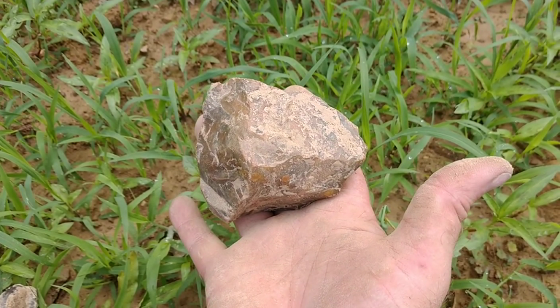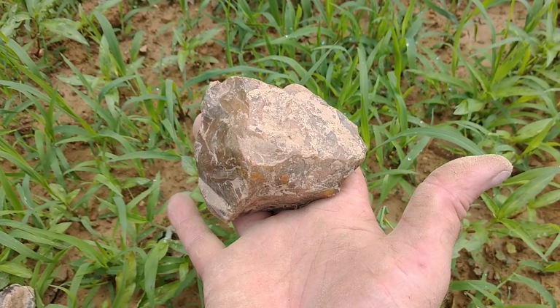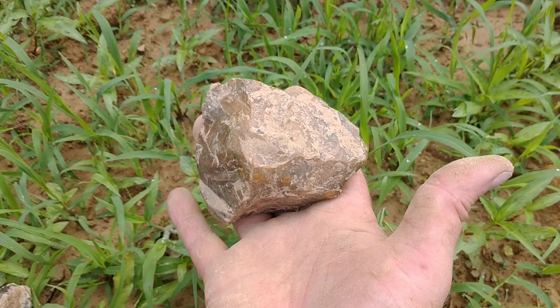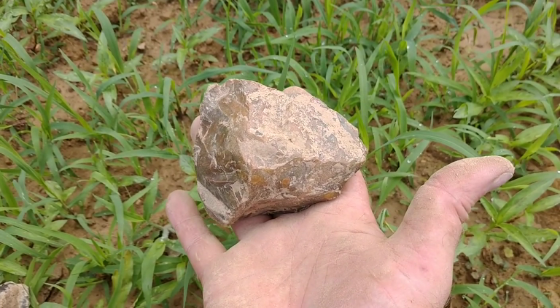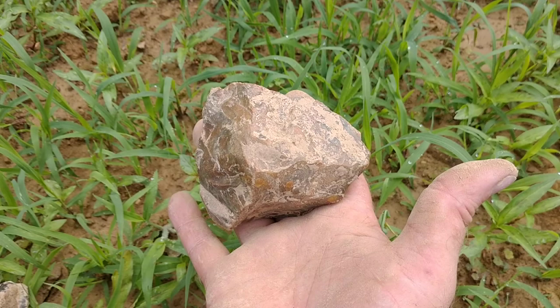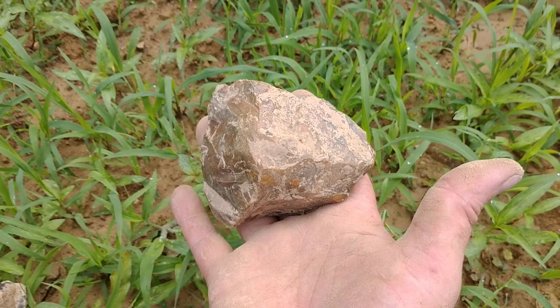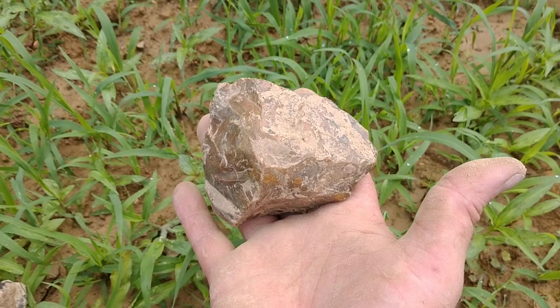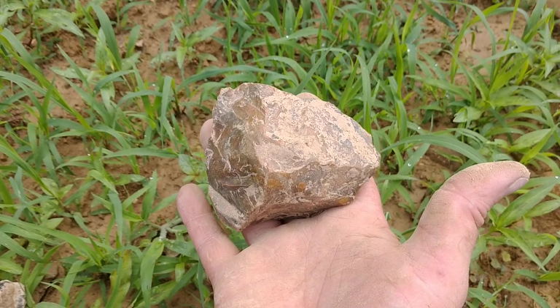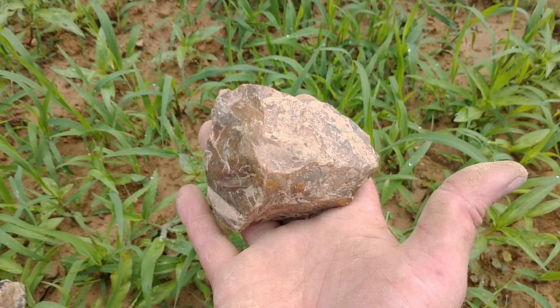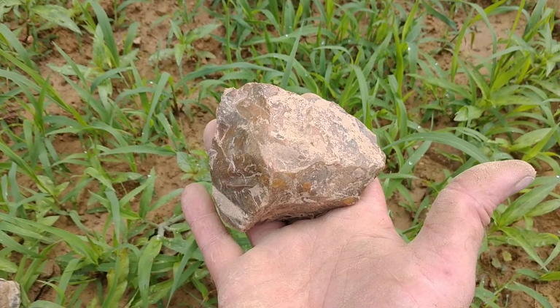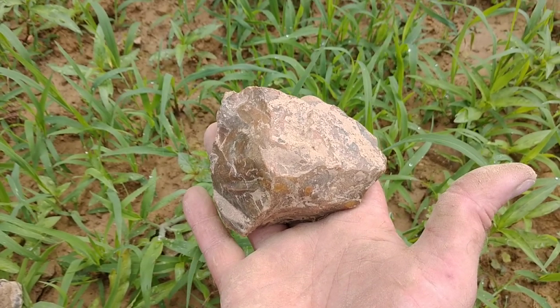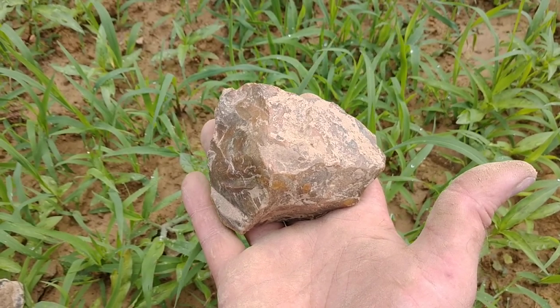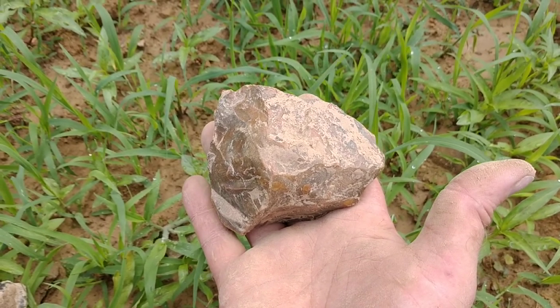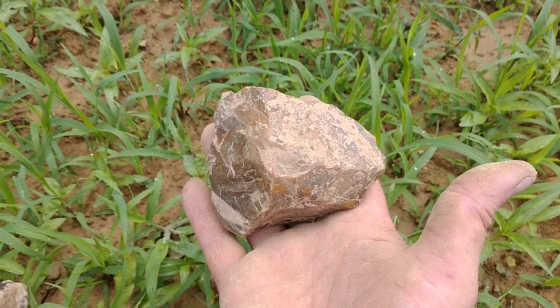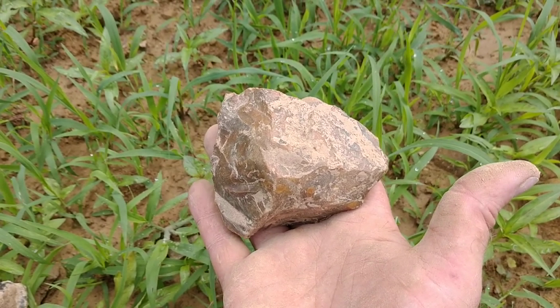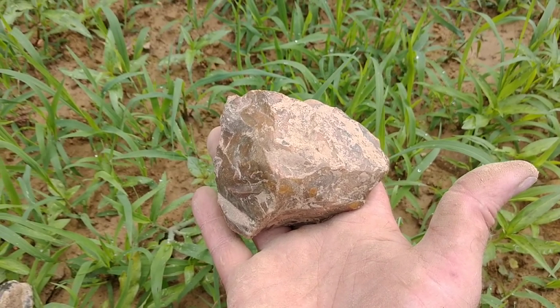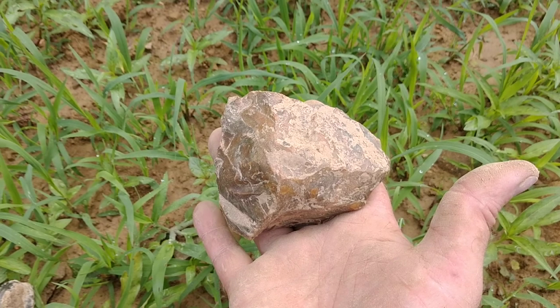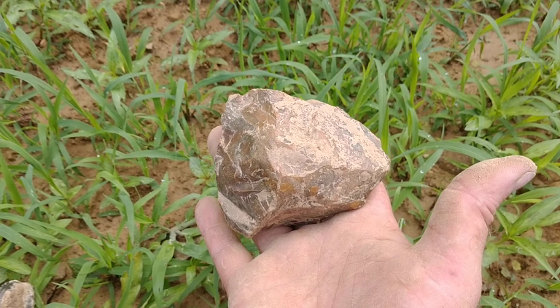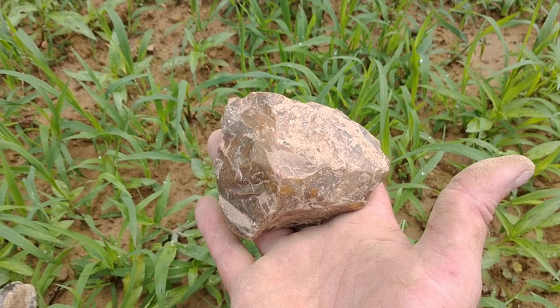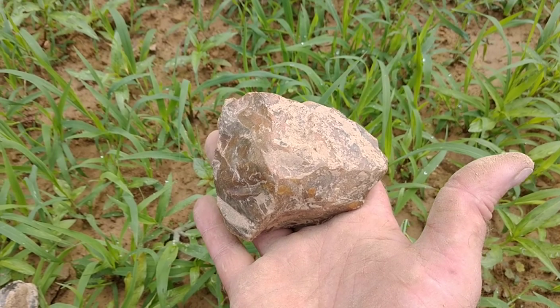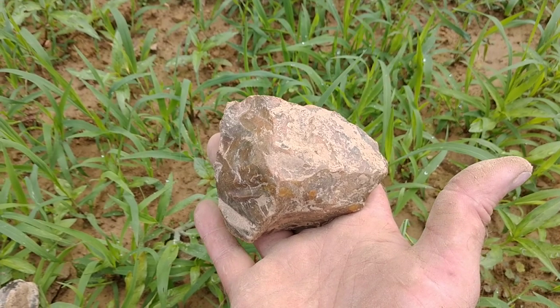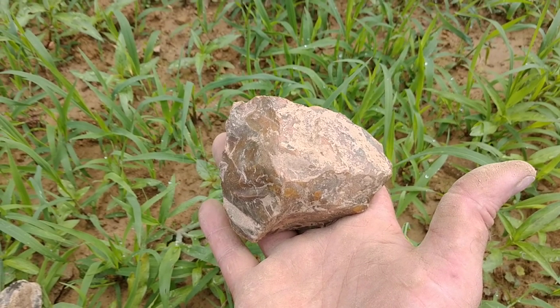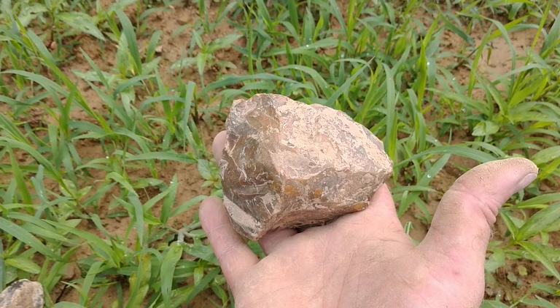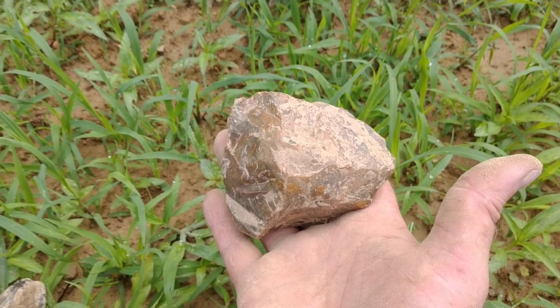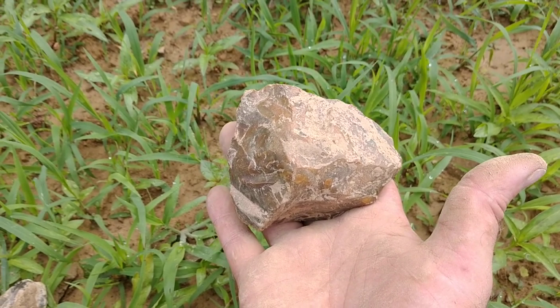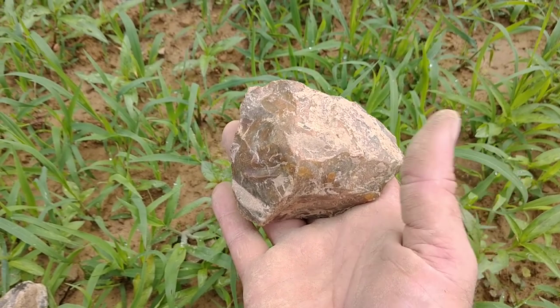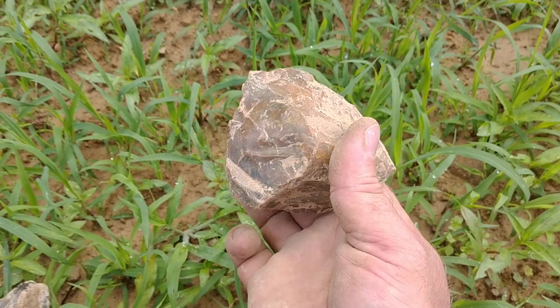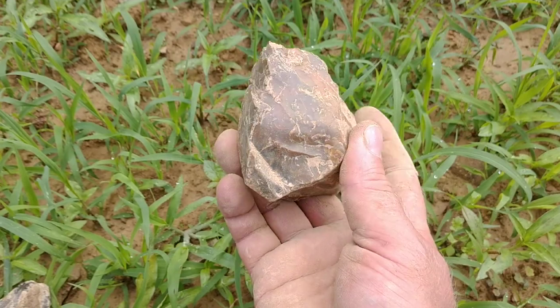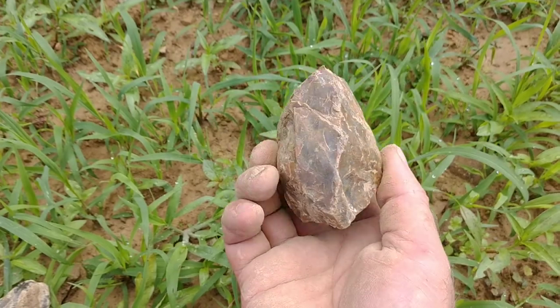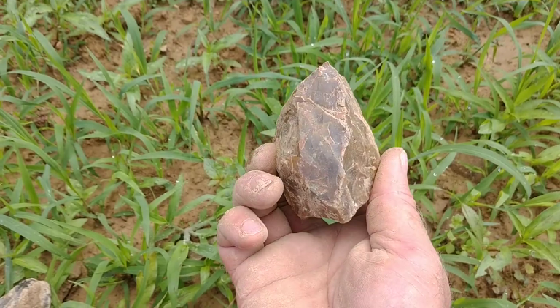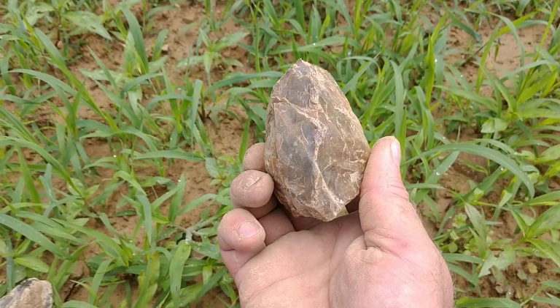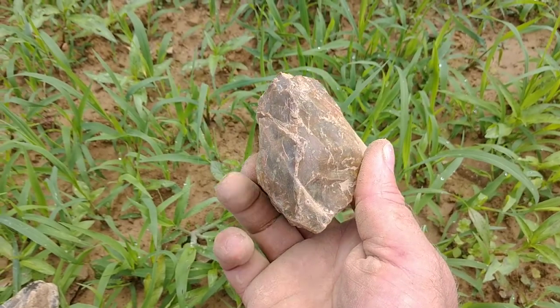I find more flint axes and celts than I do any other material here in Coshocton County. It was just practical. Unbelievable.